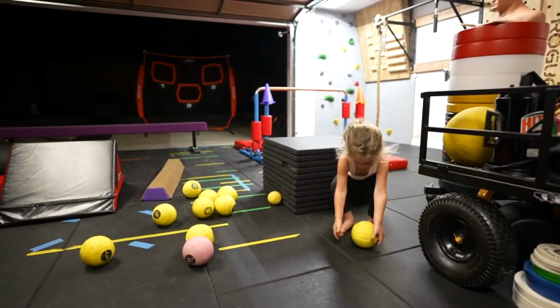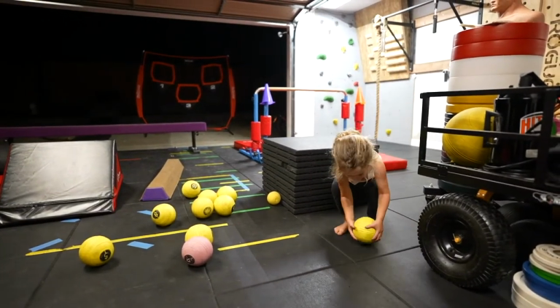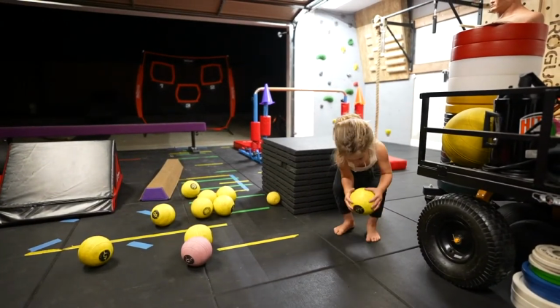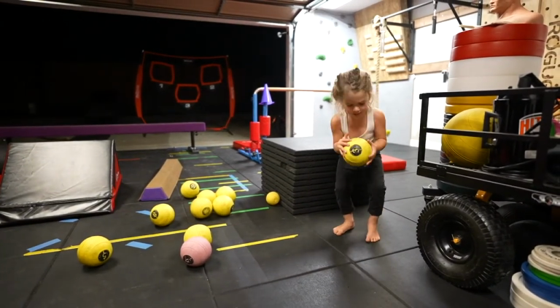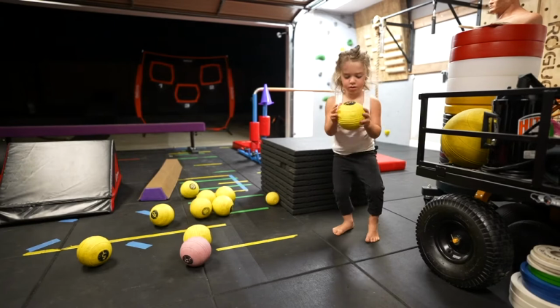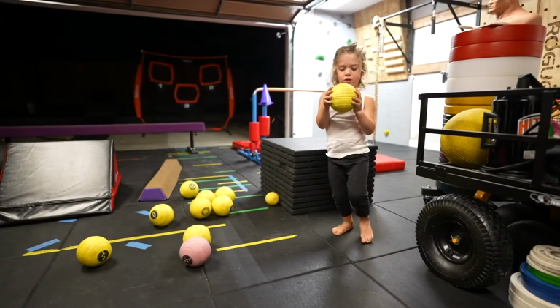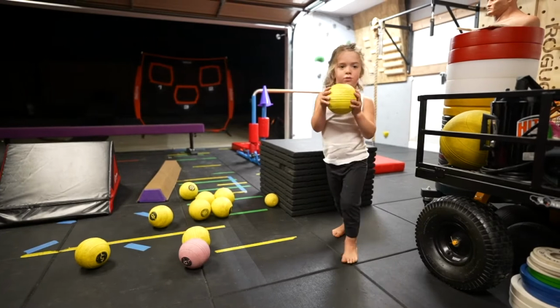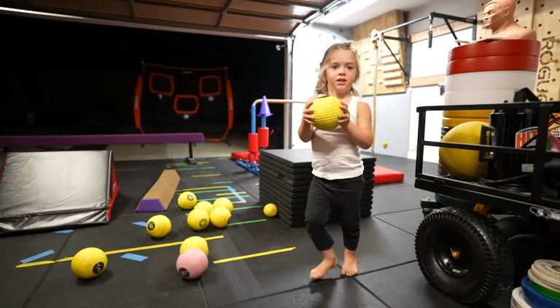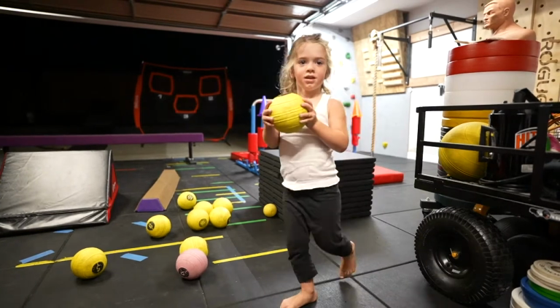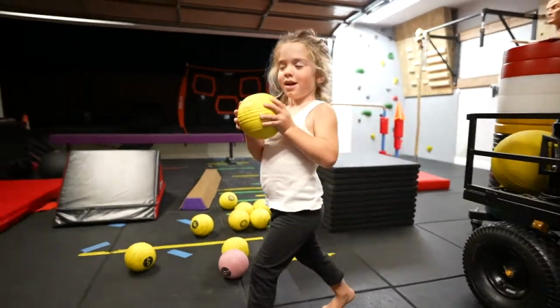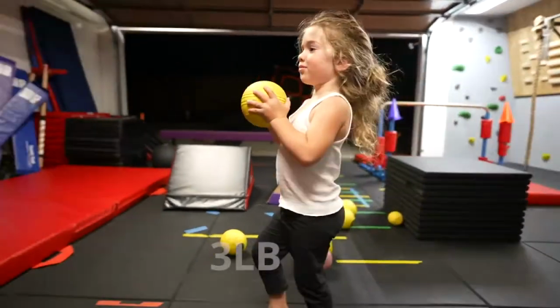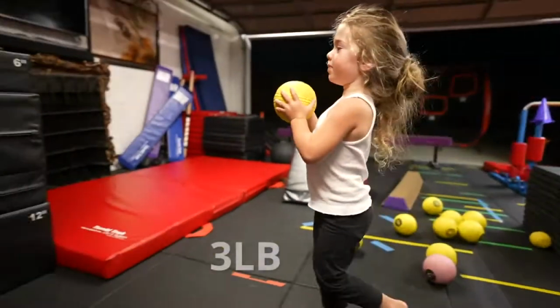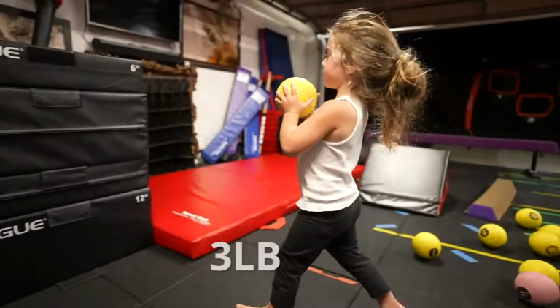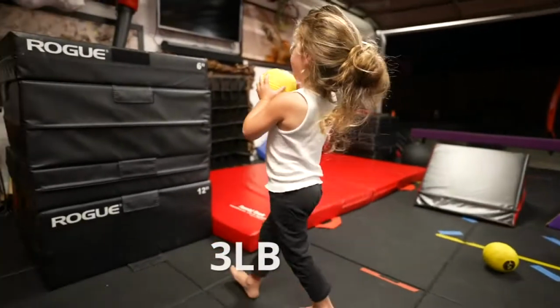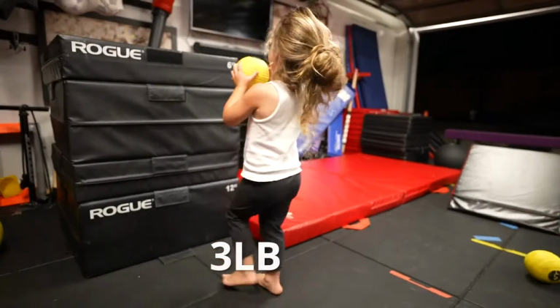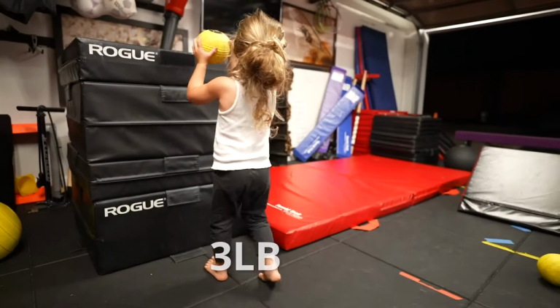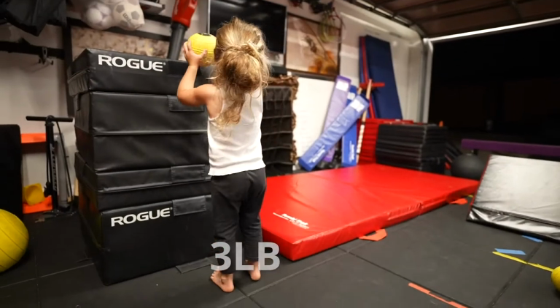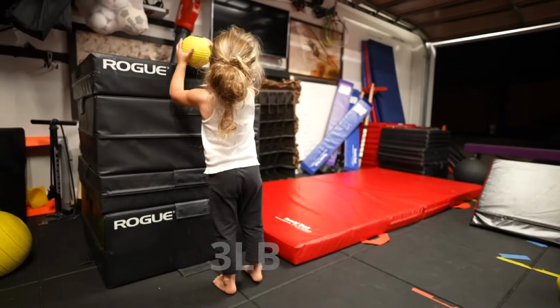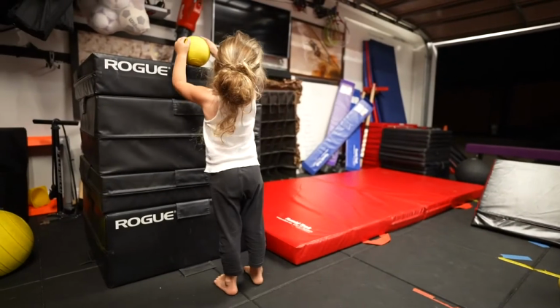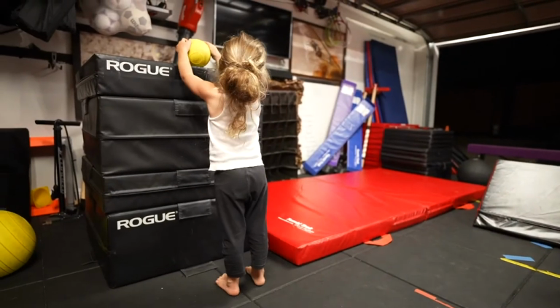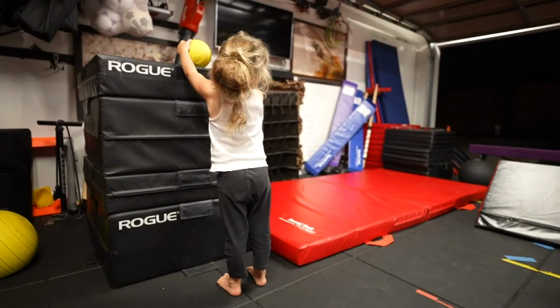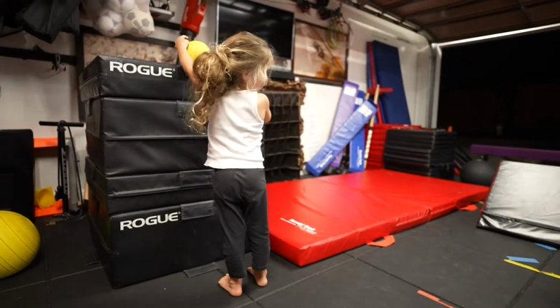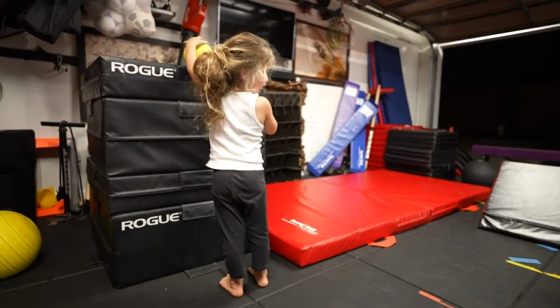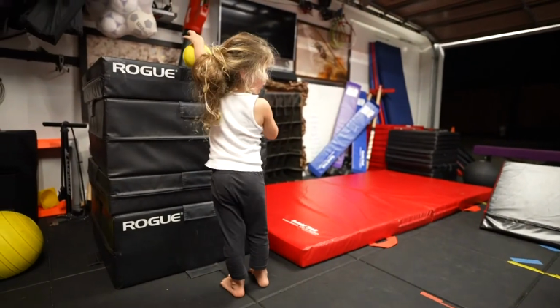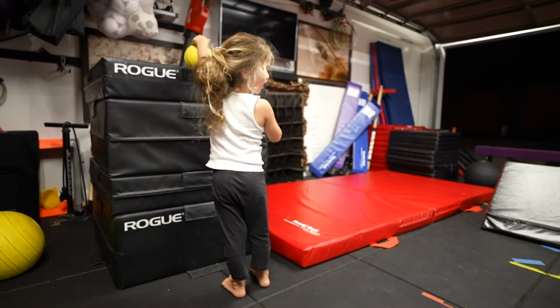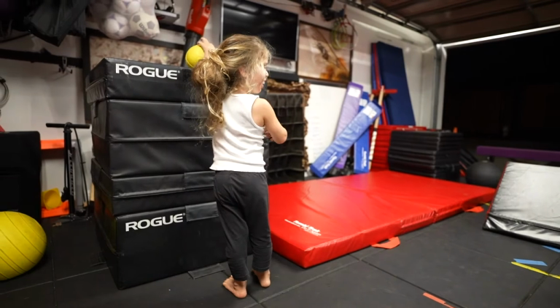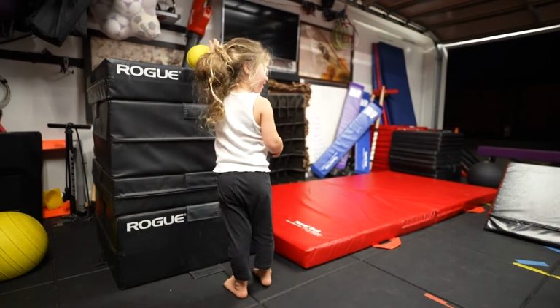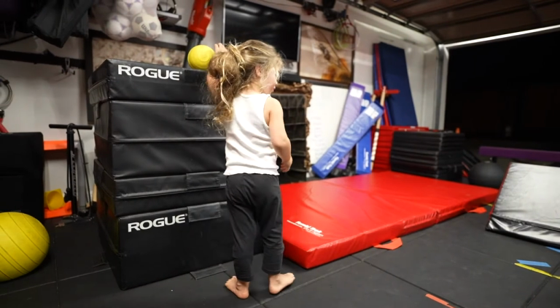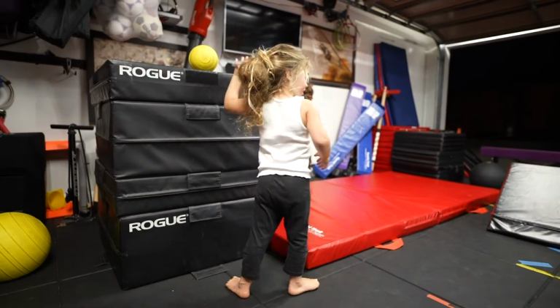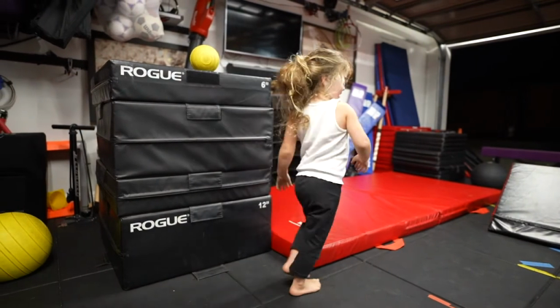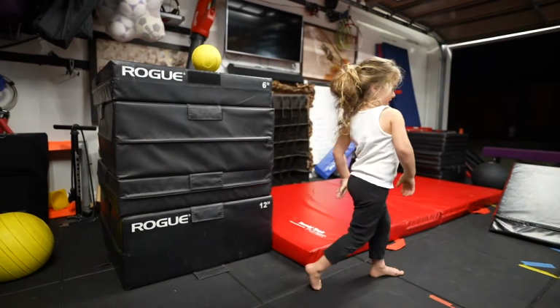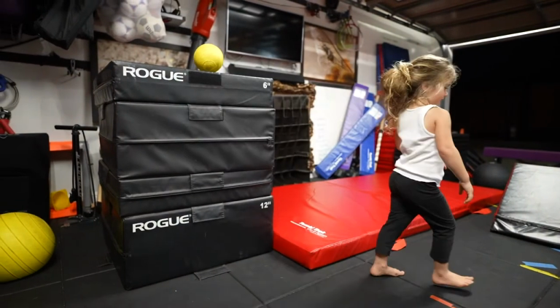Tell me what number is on that. Three. Three, alright. I'm going to pick the heaviest one. Oh!